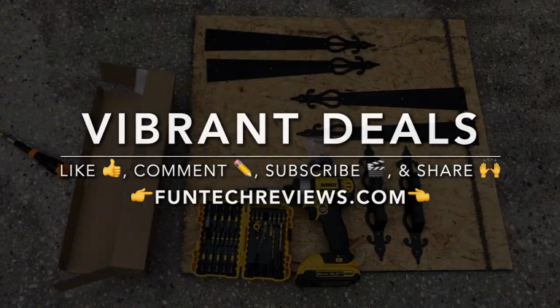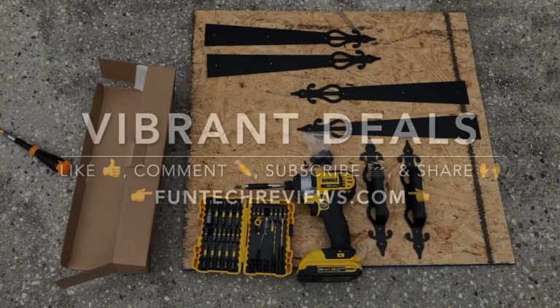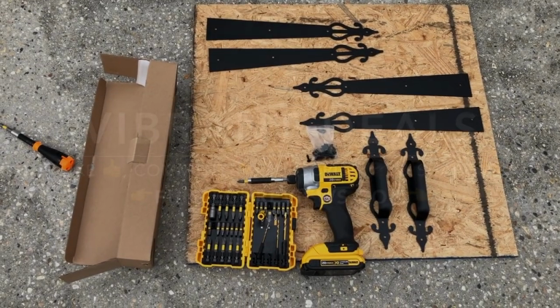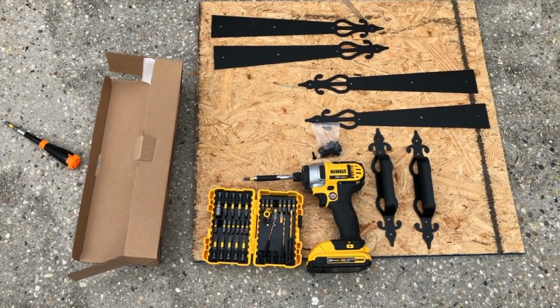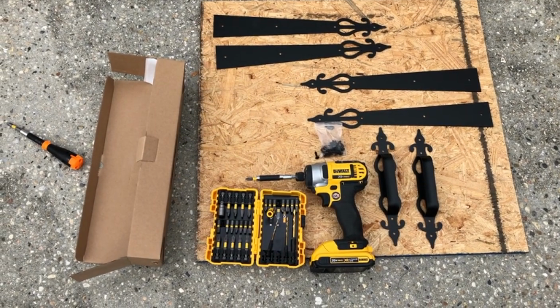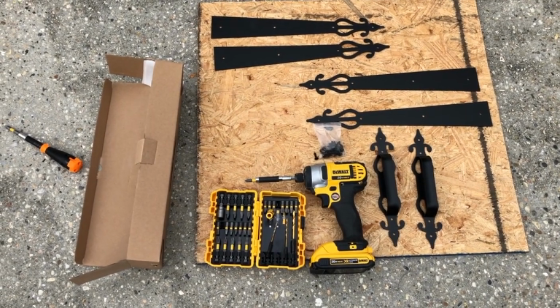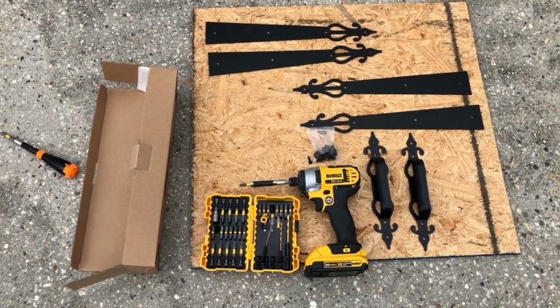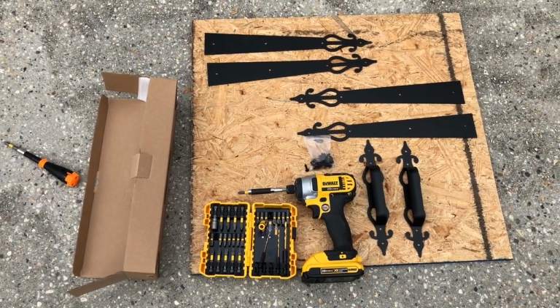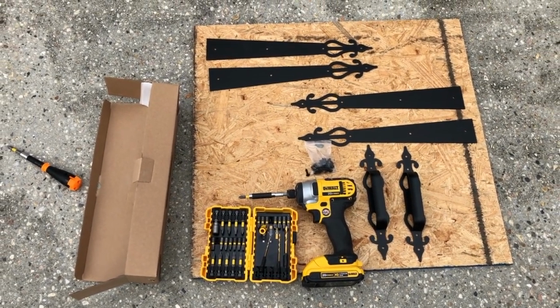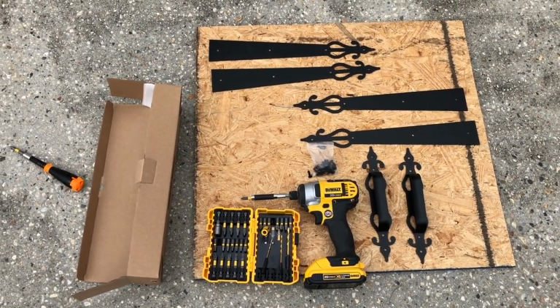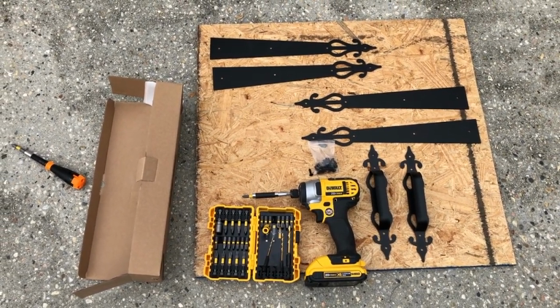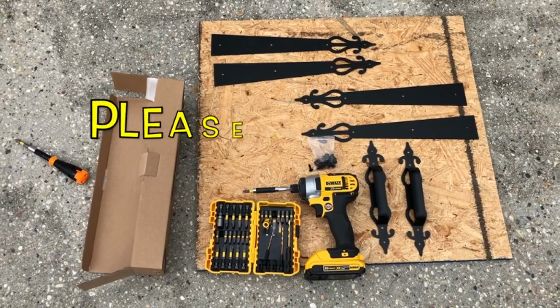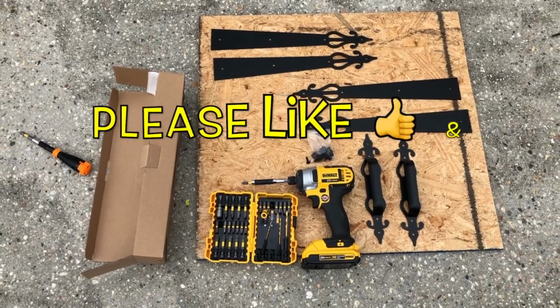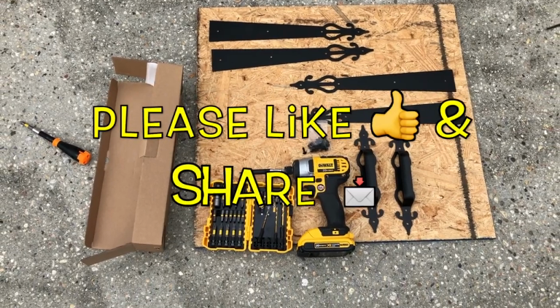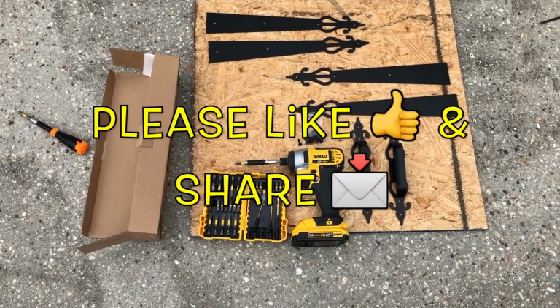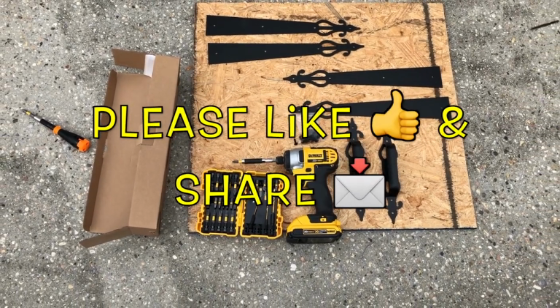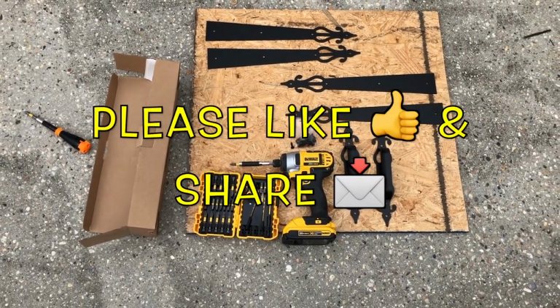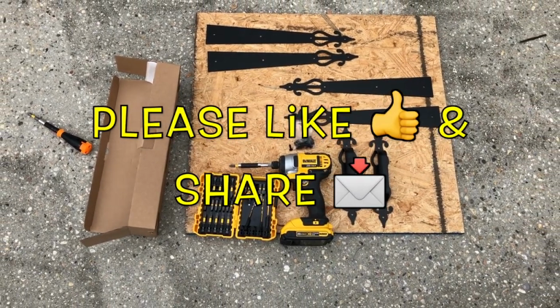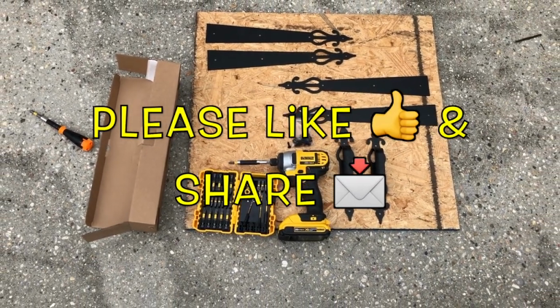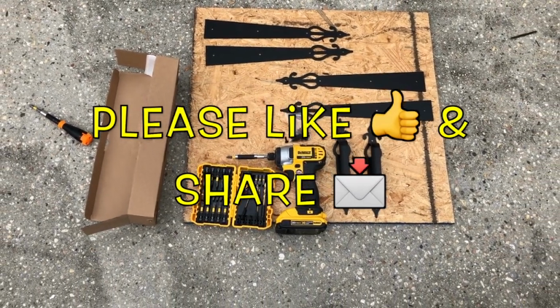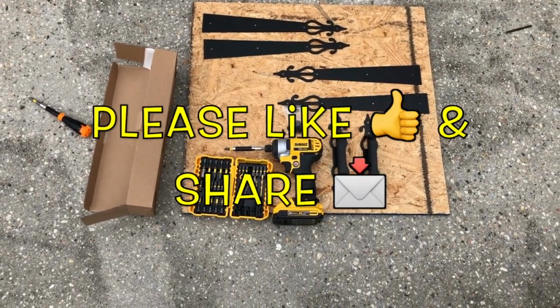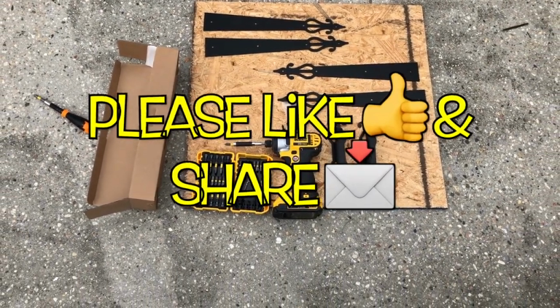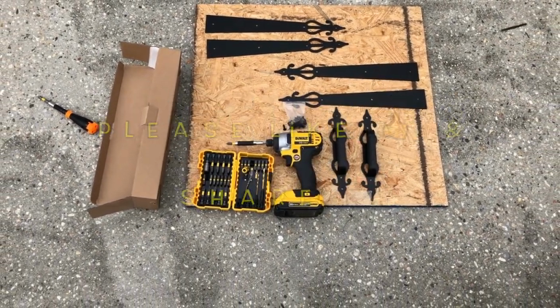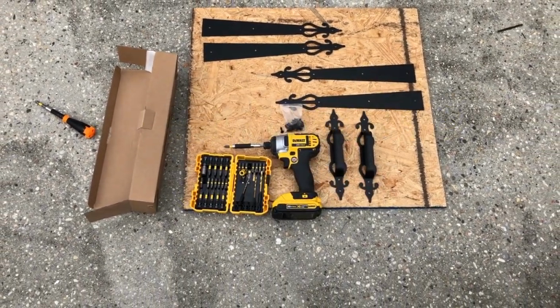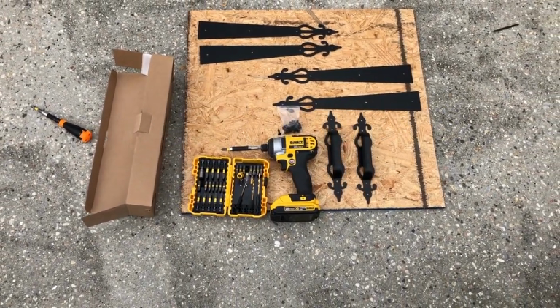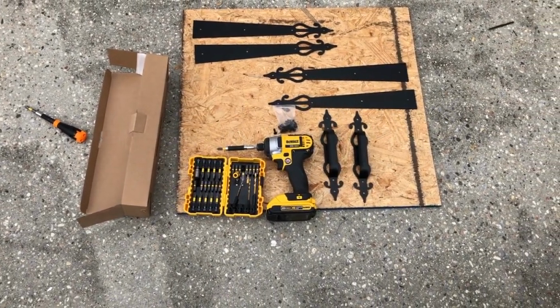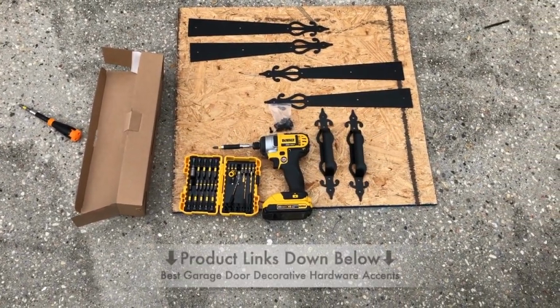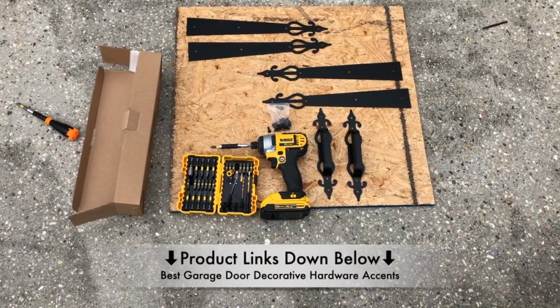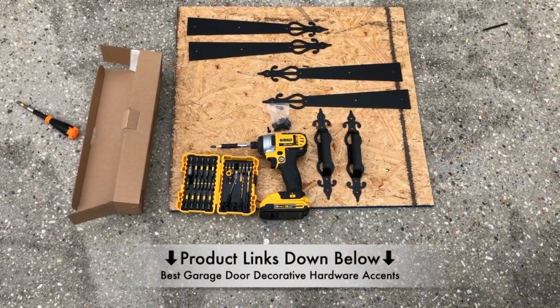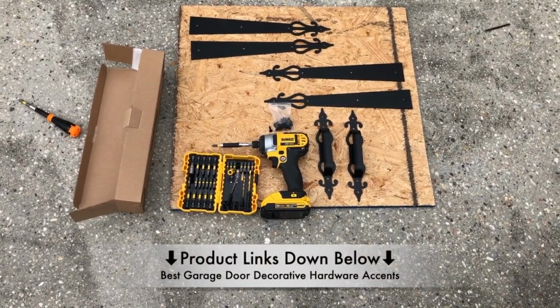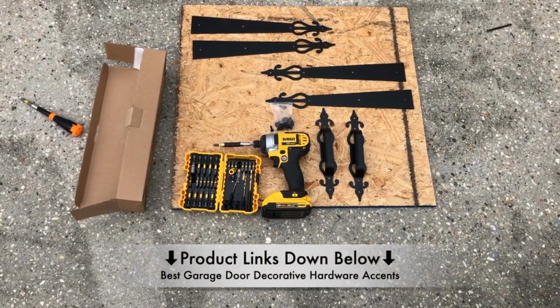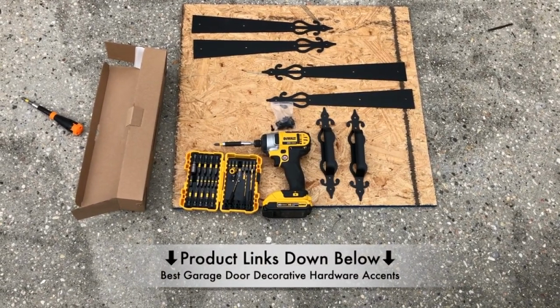Hi, what's up YouTube? In today's video I'm going to do a quick review on these awesome garage decorative hardware accents. I'm going to check these out for the best price — just check out the links down in the description below.